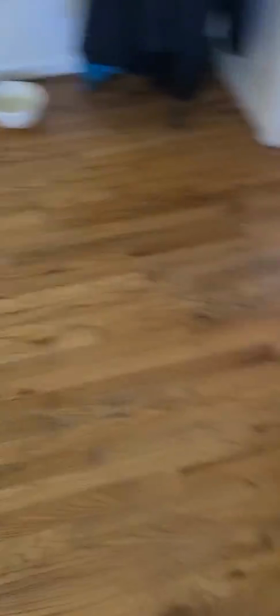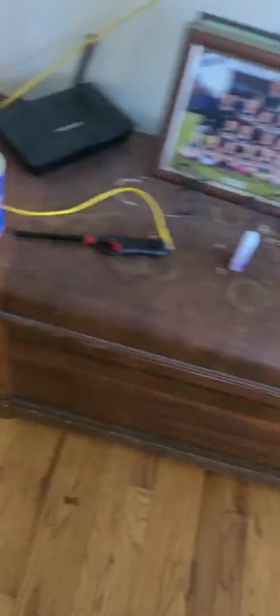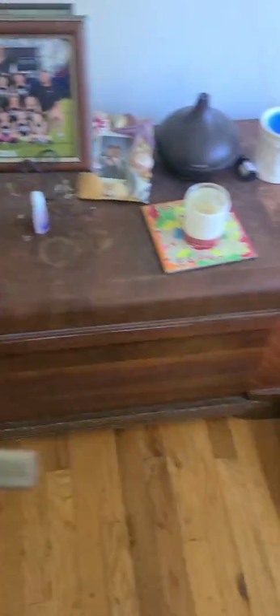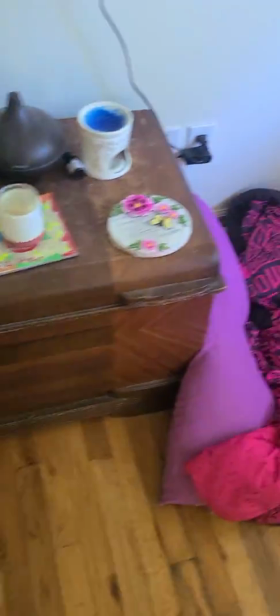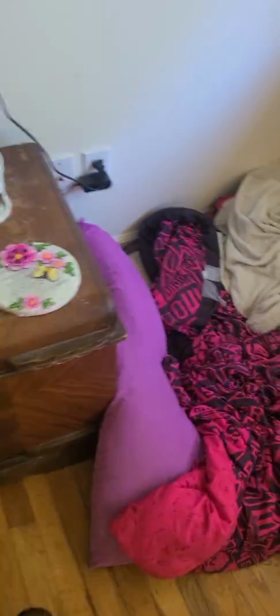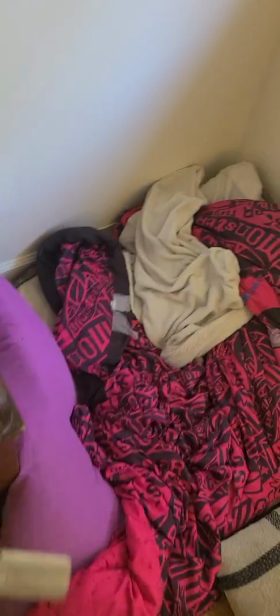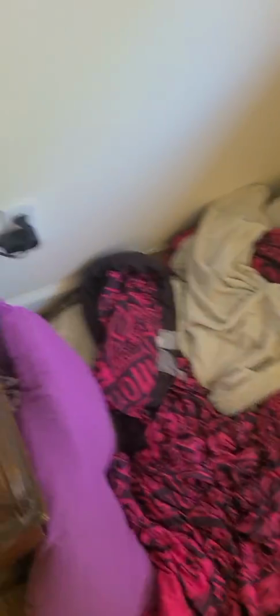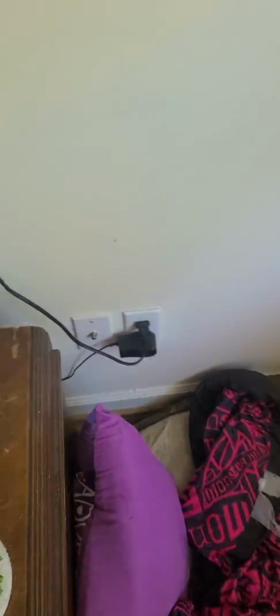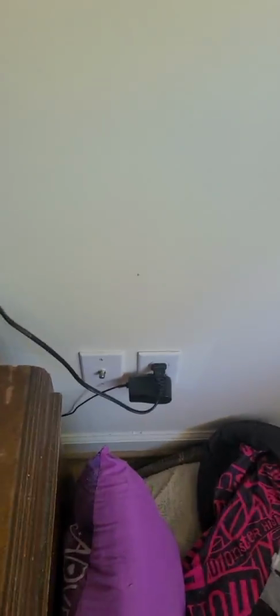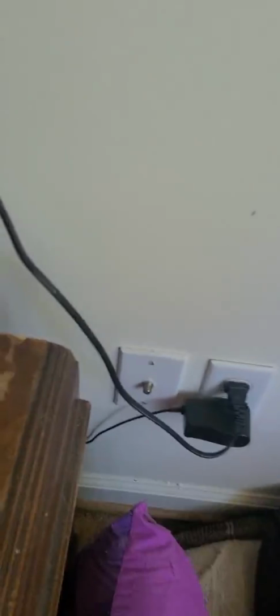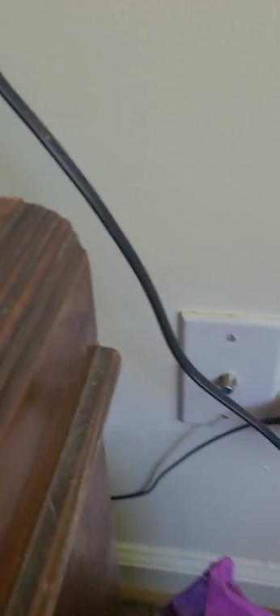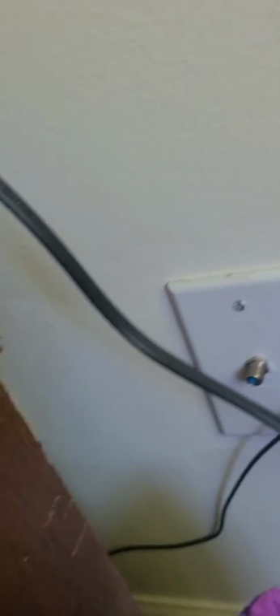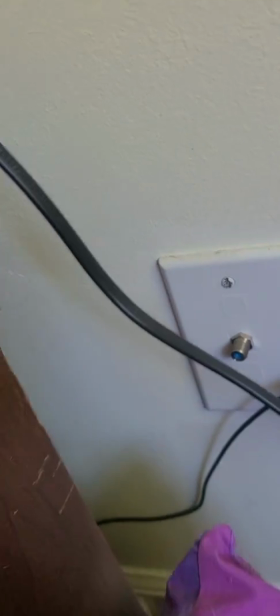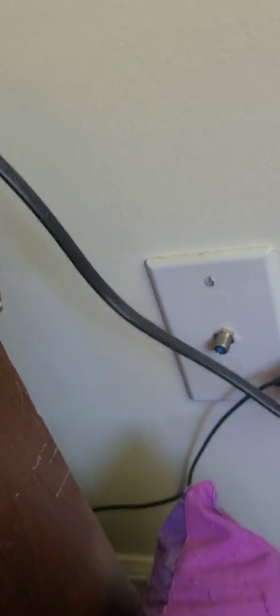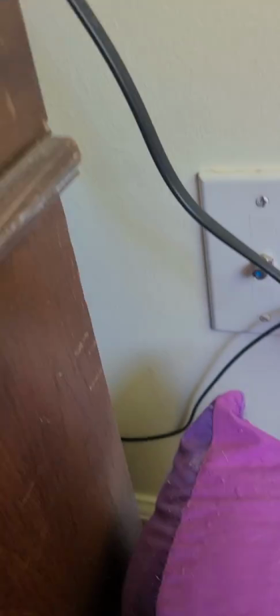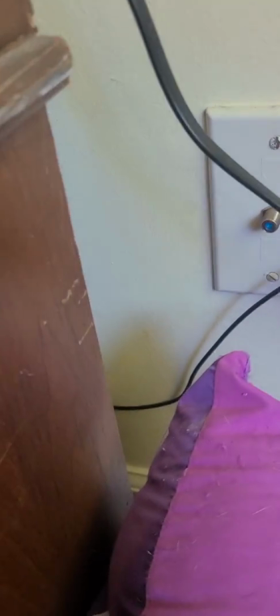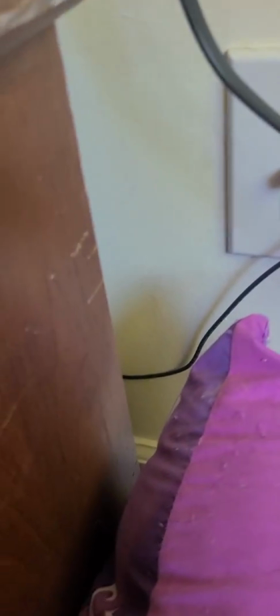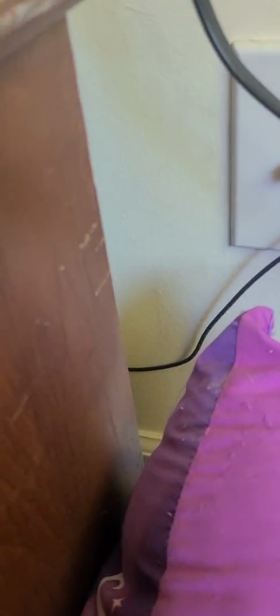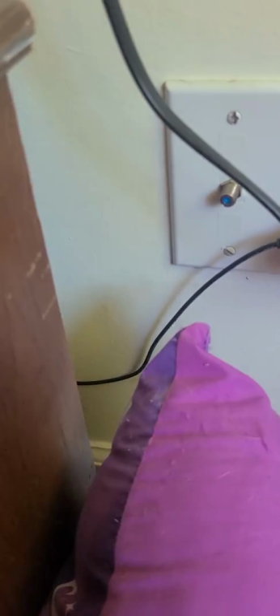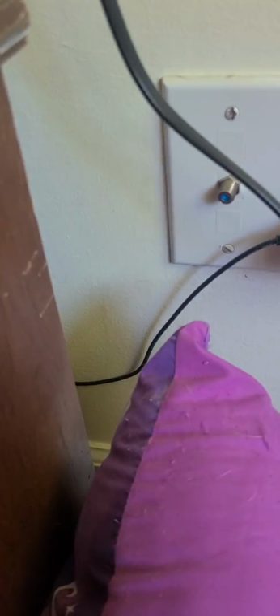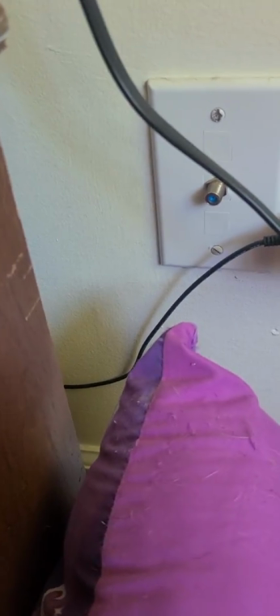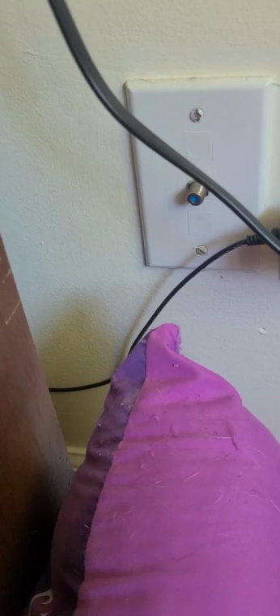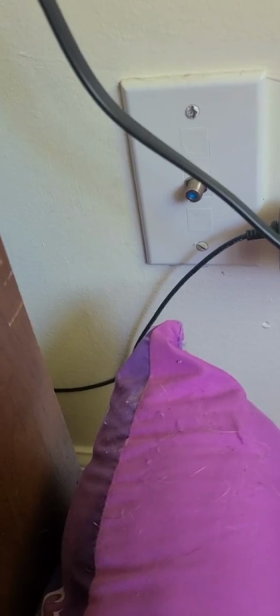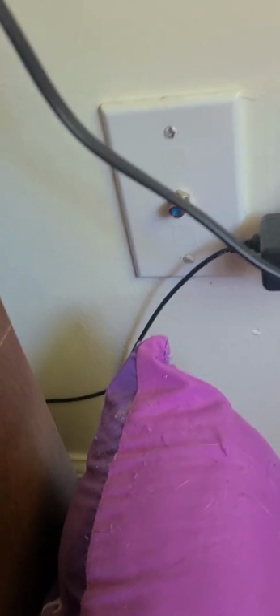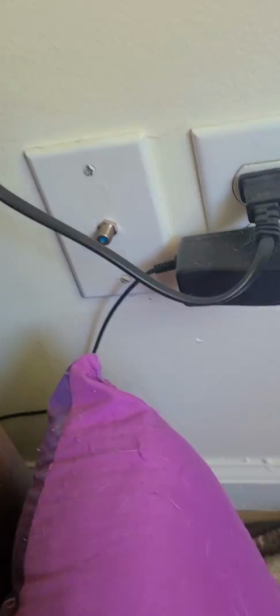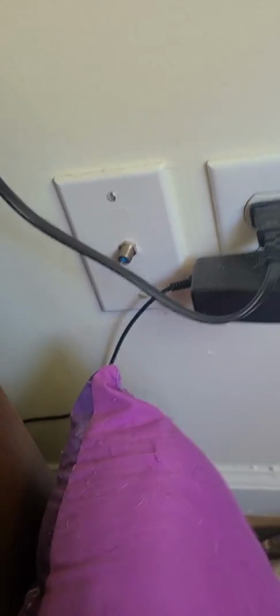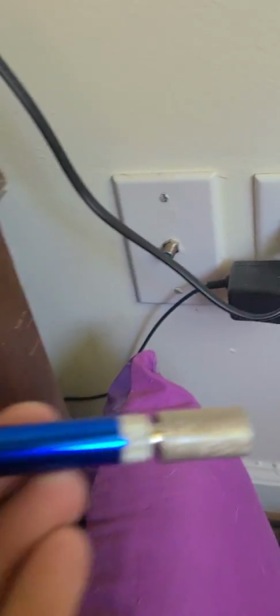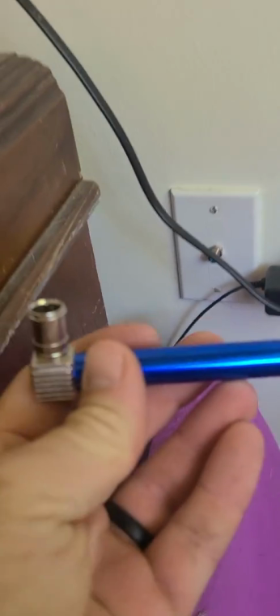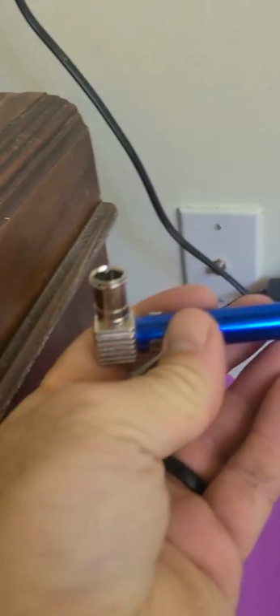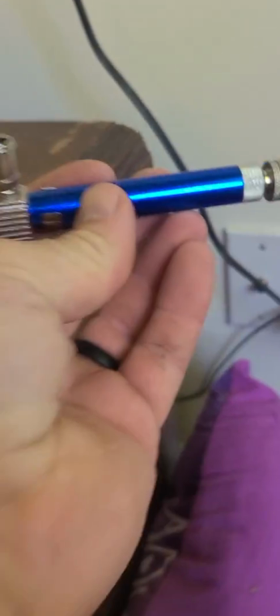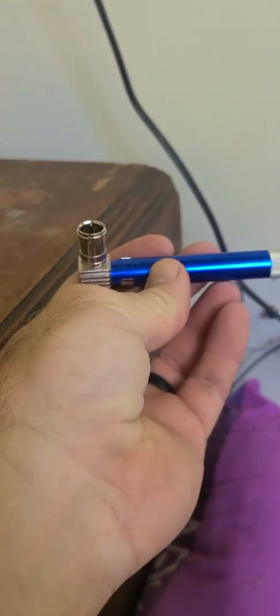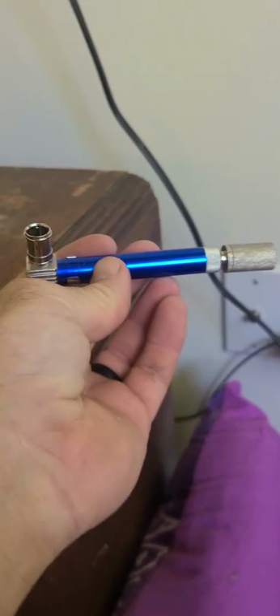For those of y'all wondering how a cable technician locates a certain wire in your house without having to go in behind walls and trace them down — this, my friend, is called a pocket toner.